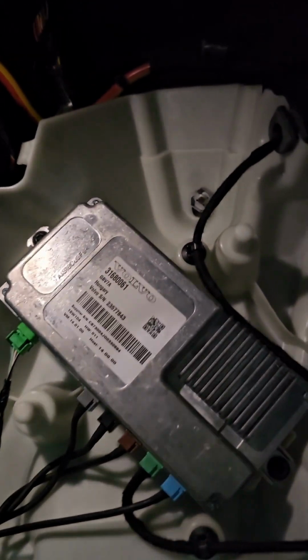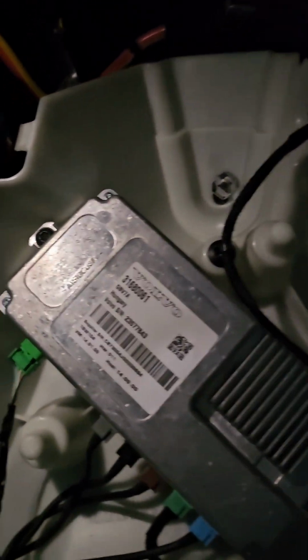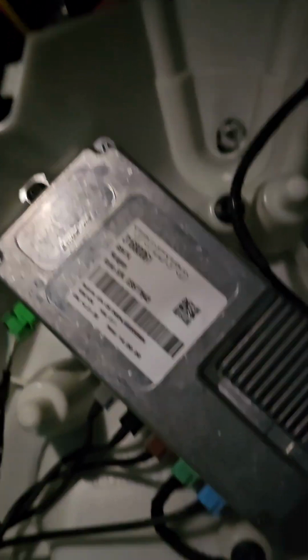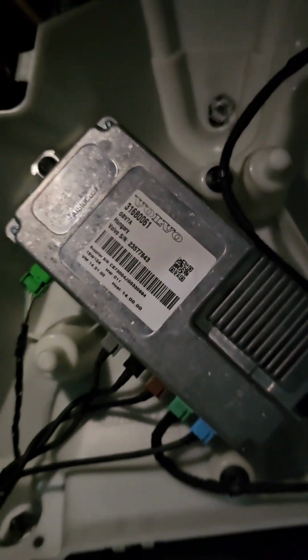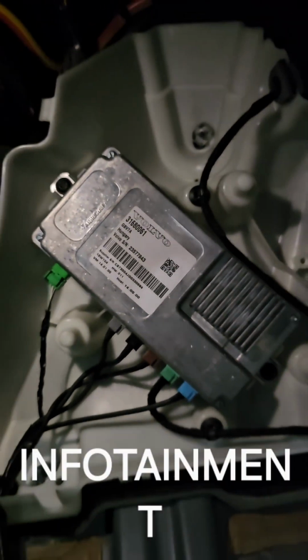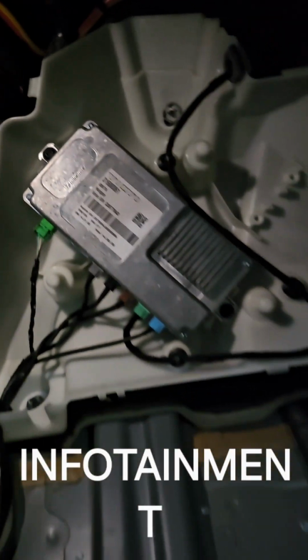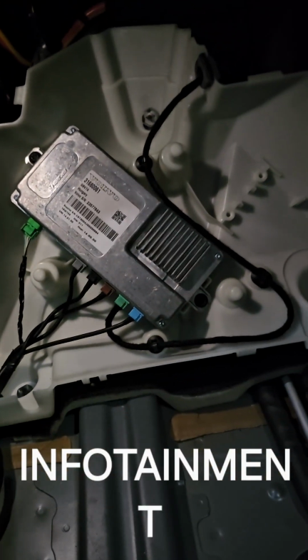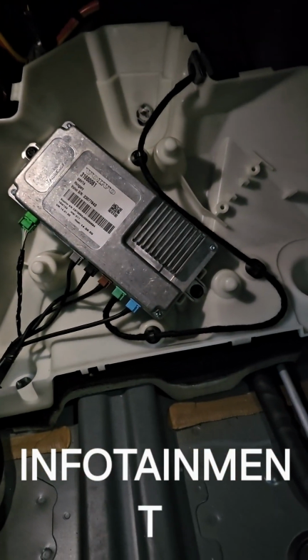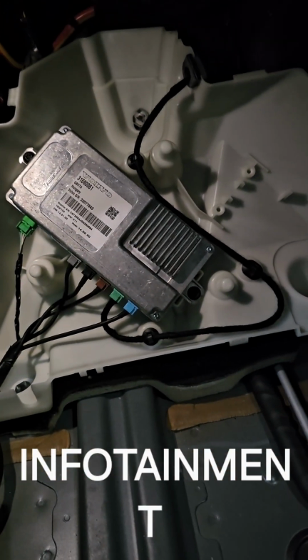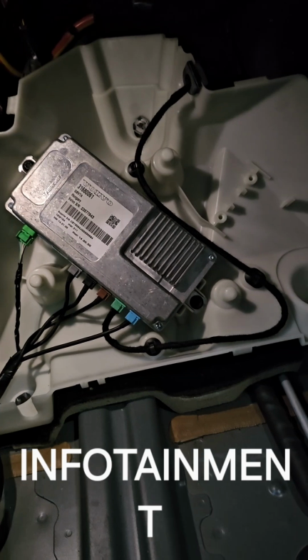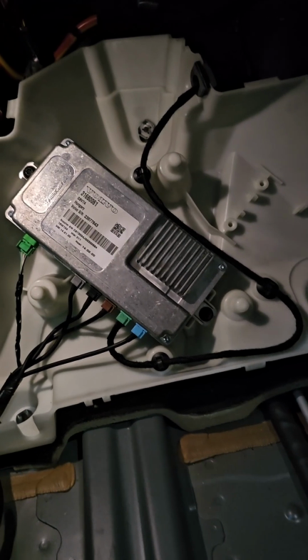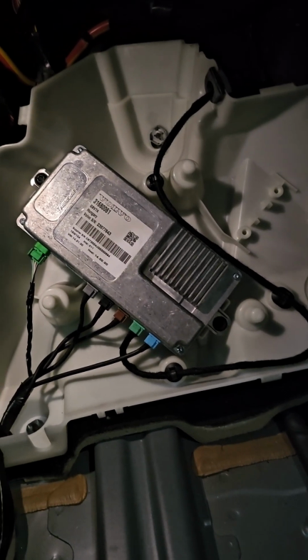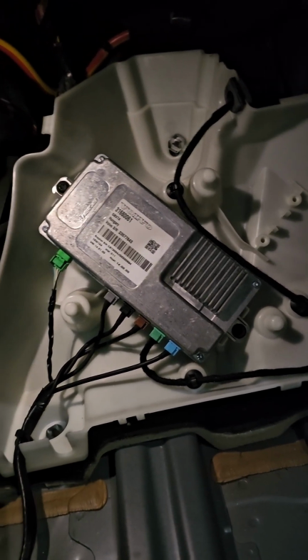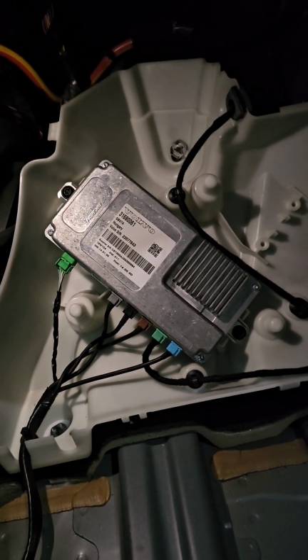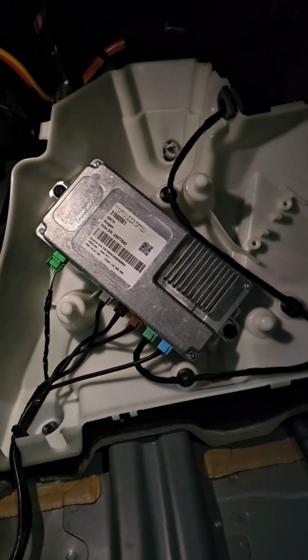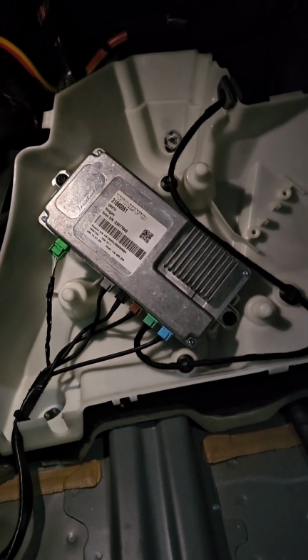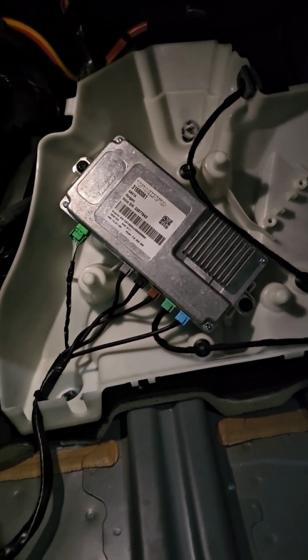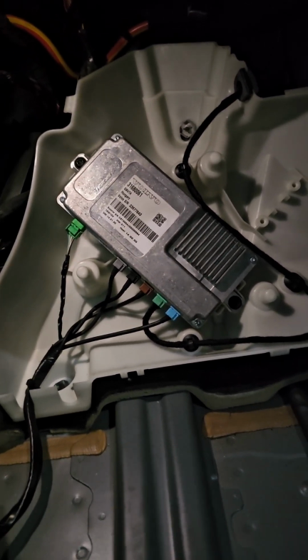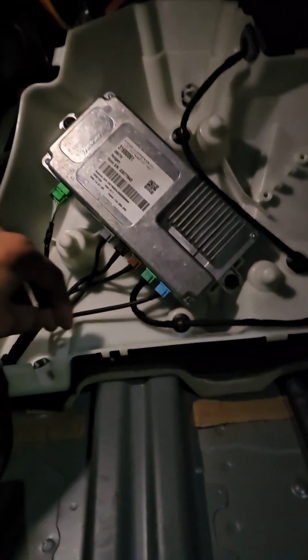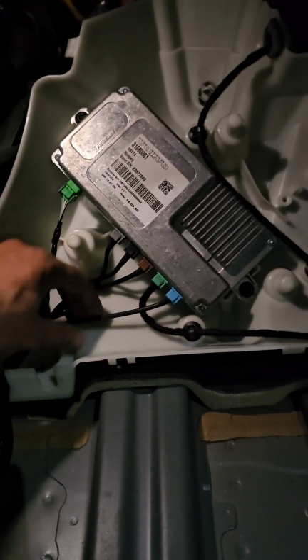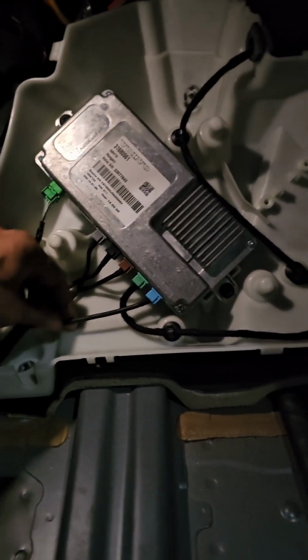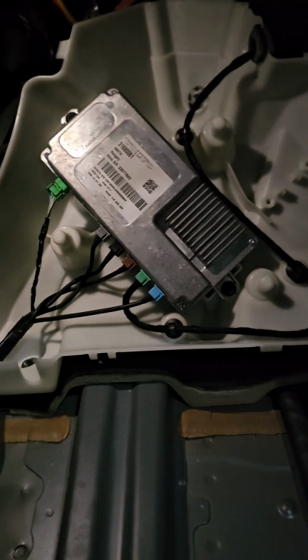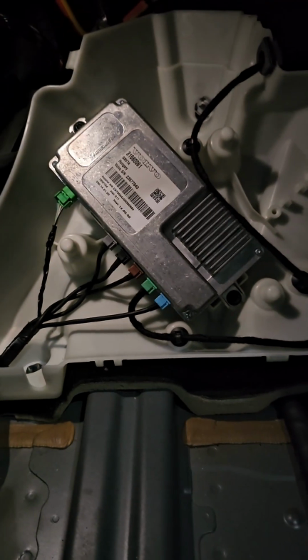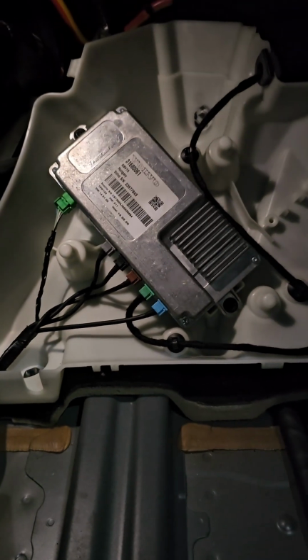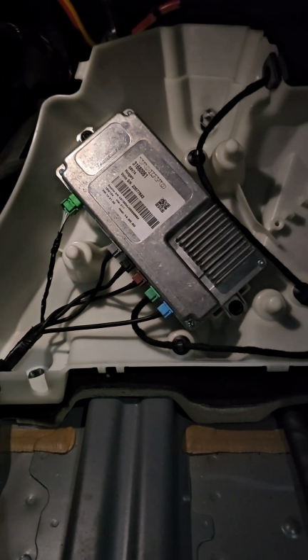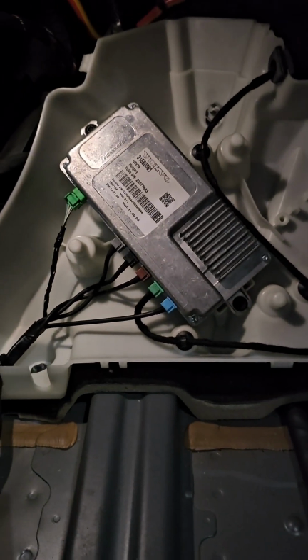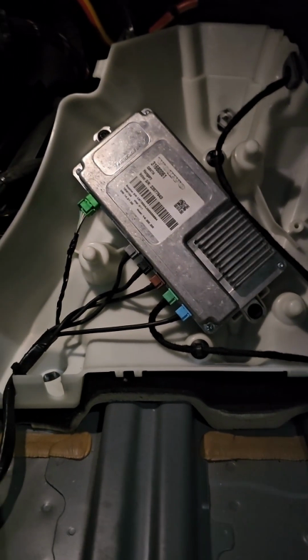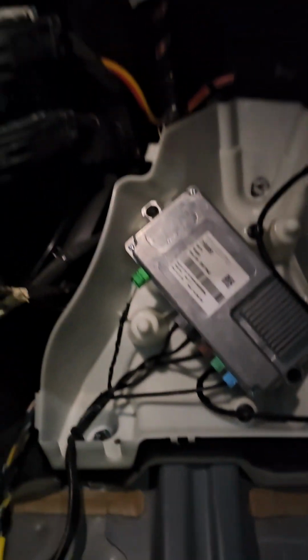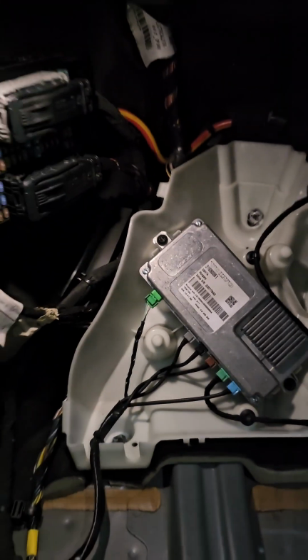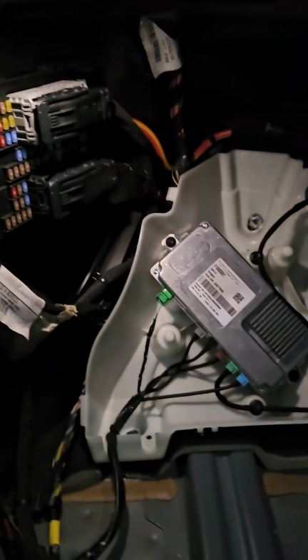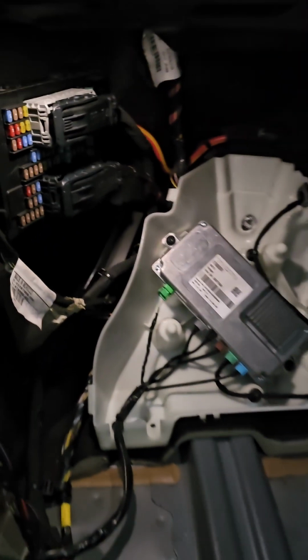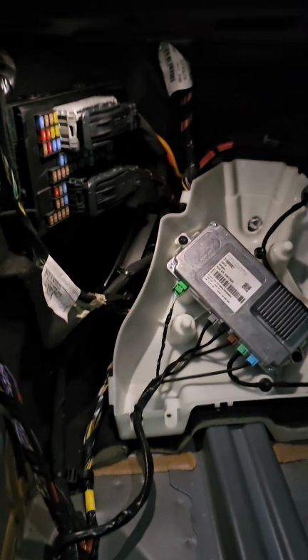This little thing out here is — I believe — one of the control units which seems to be for the infotainment system, but we'll just check what it is. Extremely poor location.